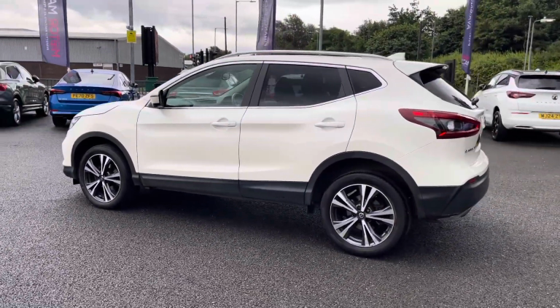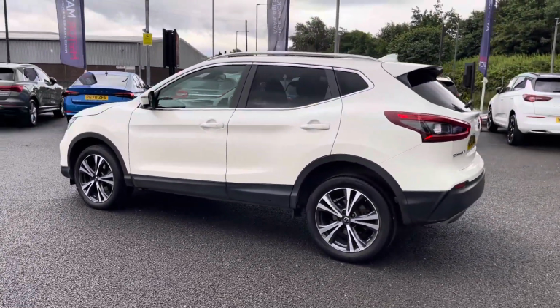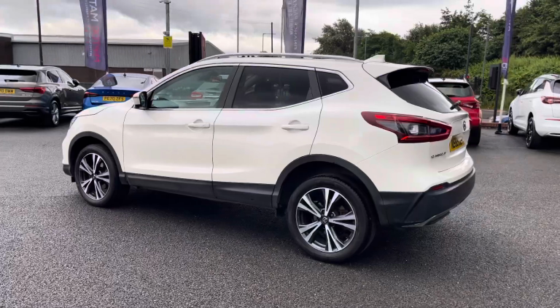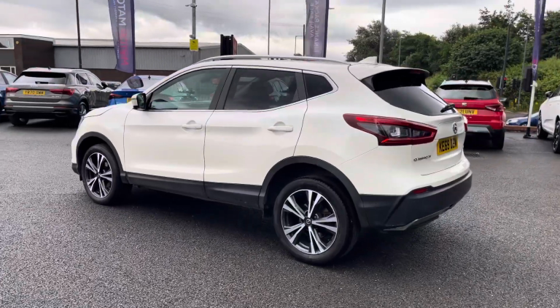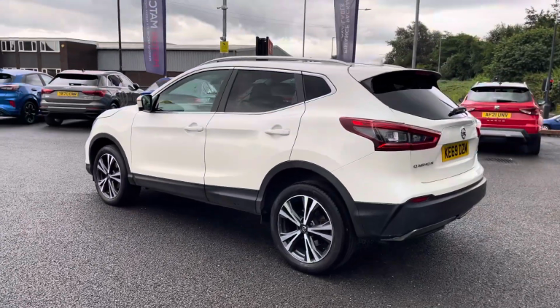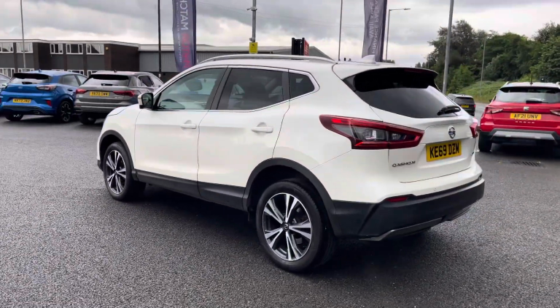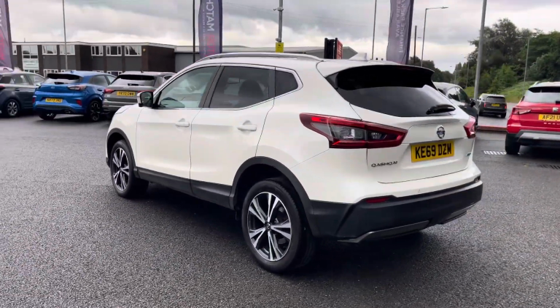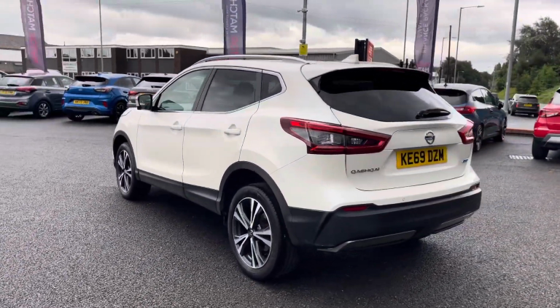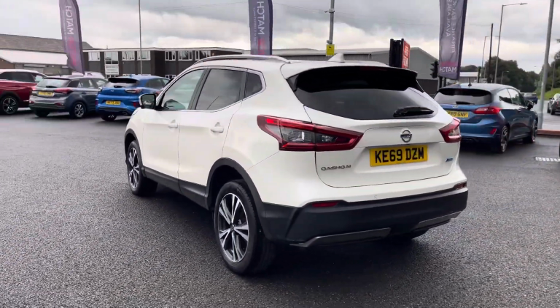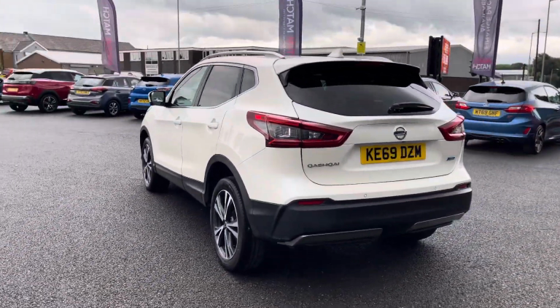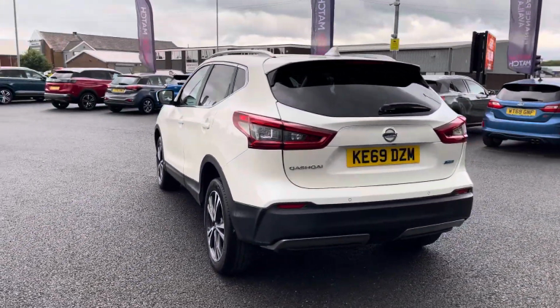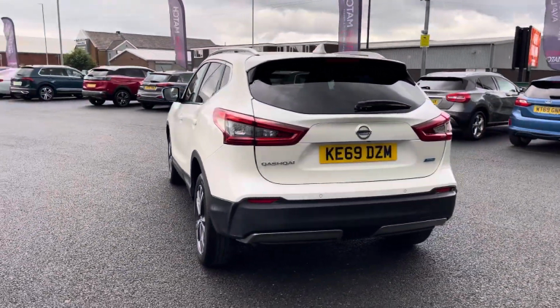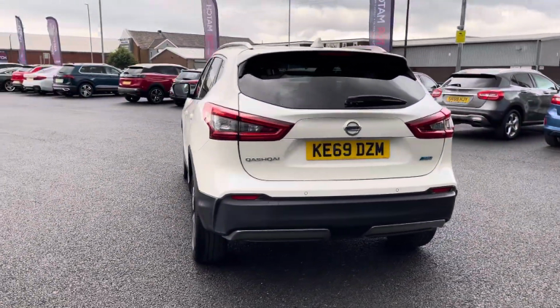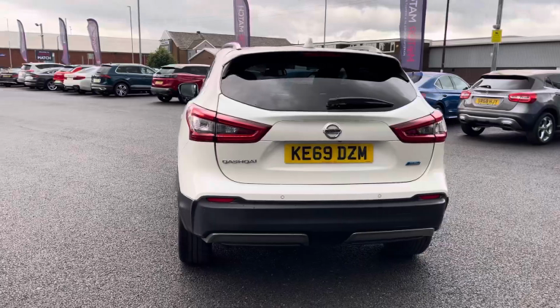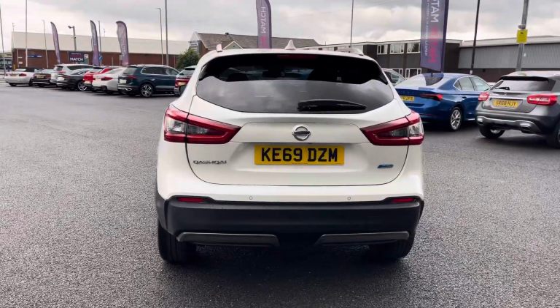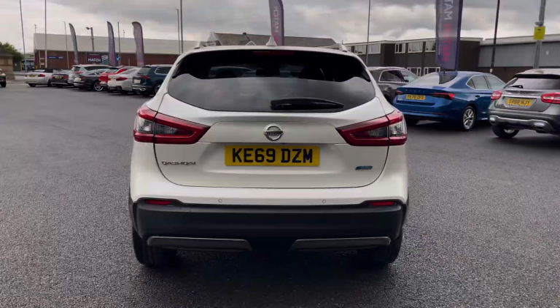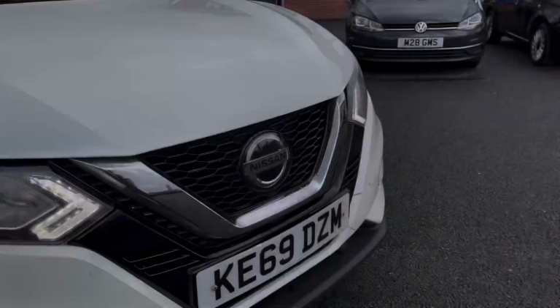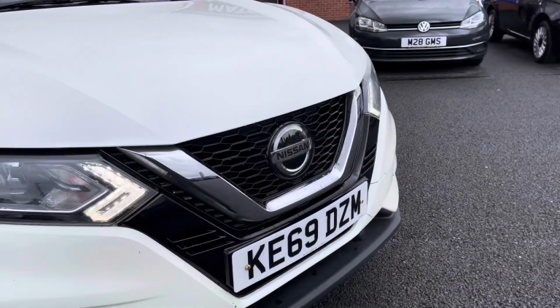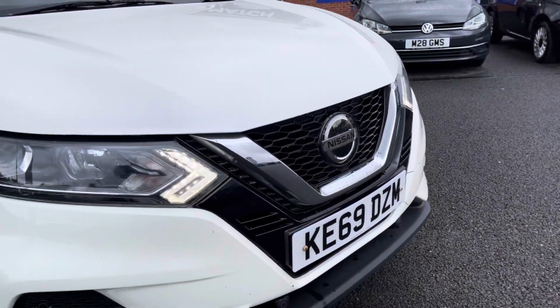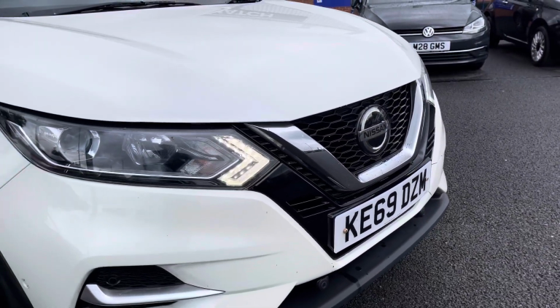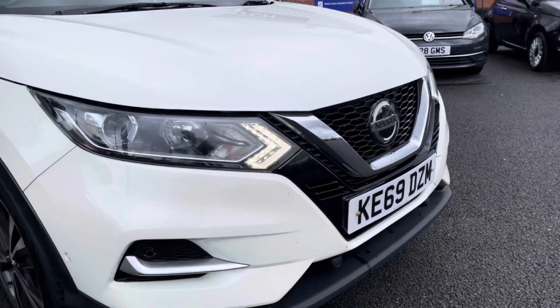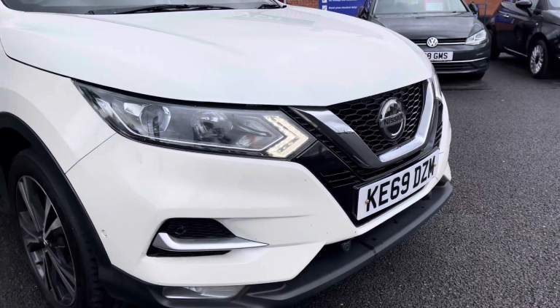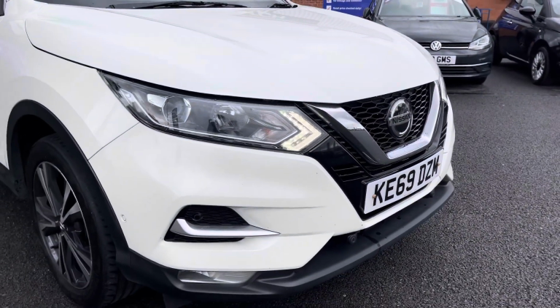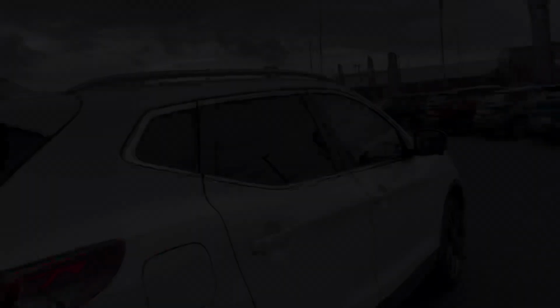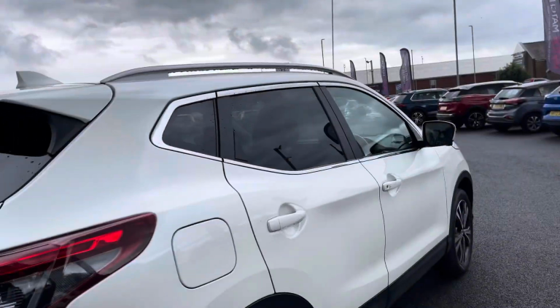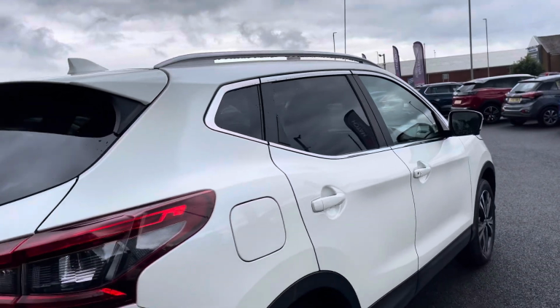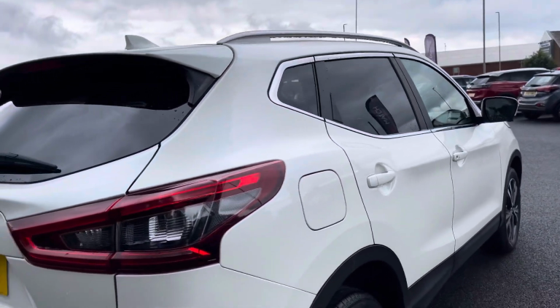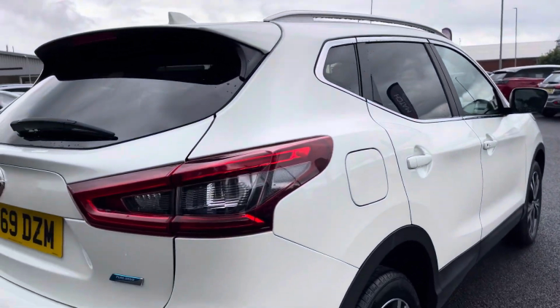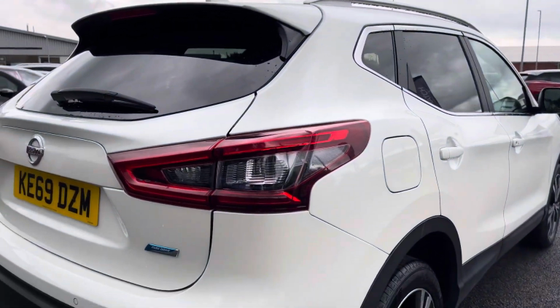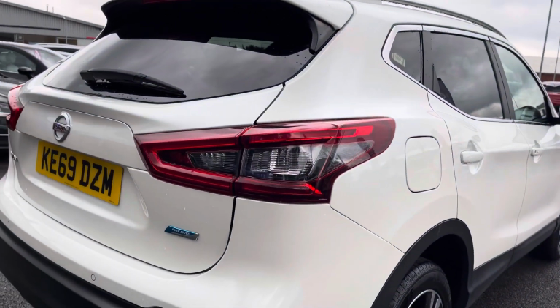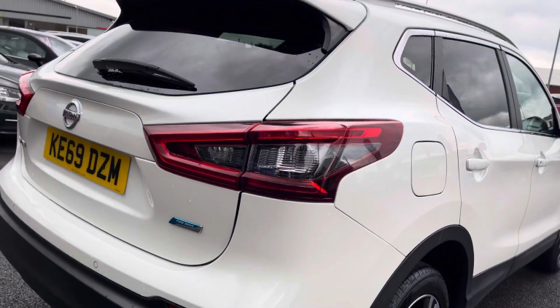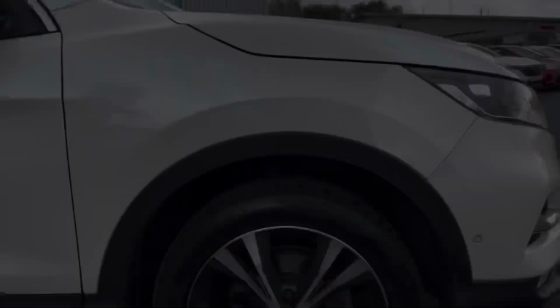You've got a nice and elegant looking exterior thanks to that white paint, with other standout details such as your roof rails, rear privacy glass and a rear spoiler. Coming around to the front of the vehicle, you get some nice chrome detailing on your grille, and that chrome window surround adds a real touch of style.